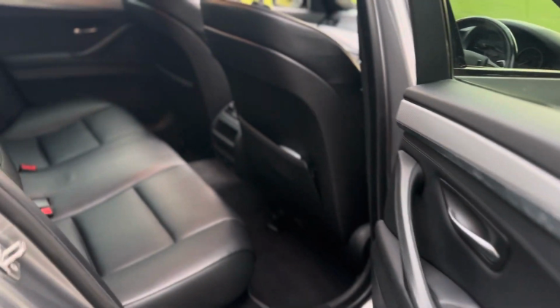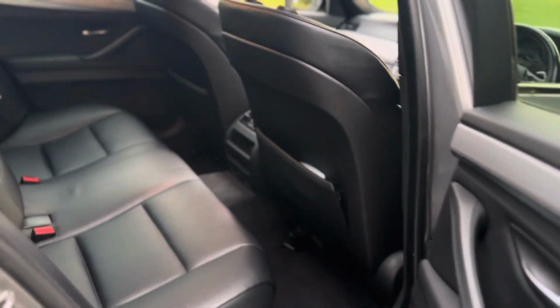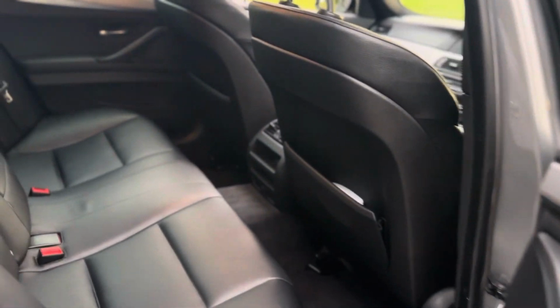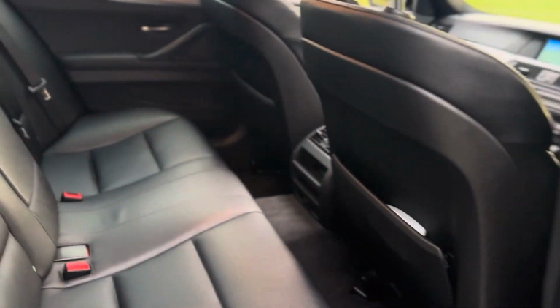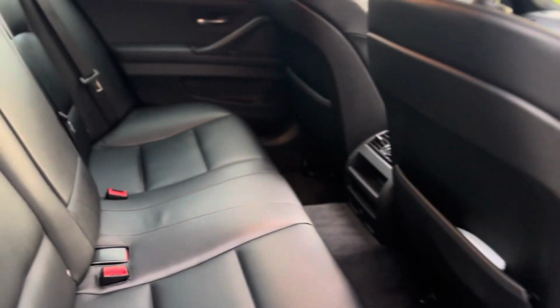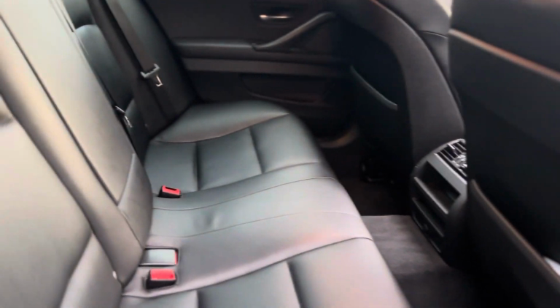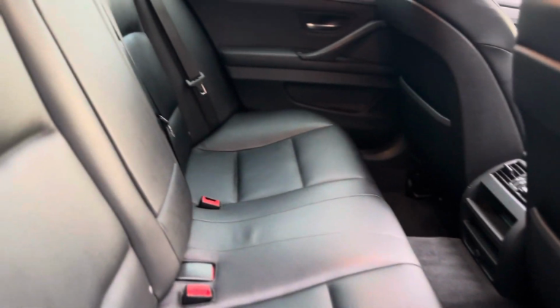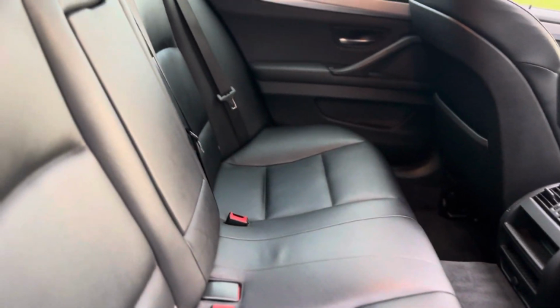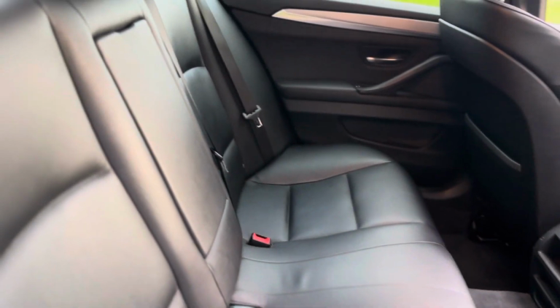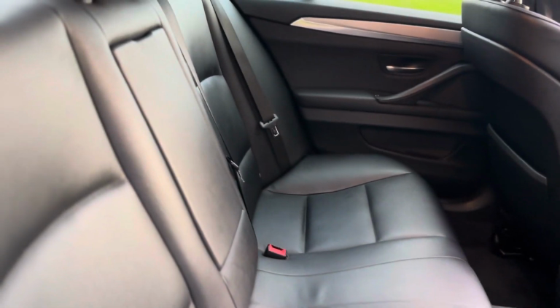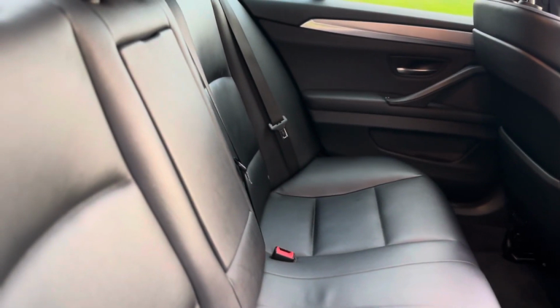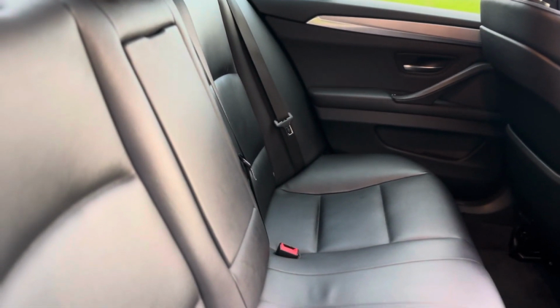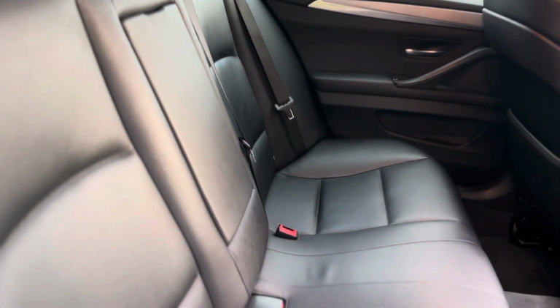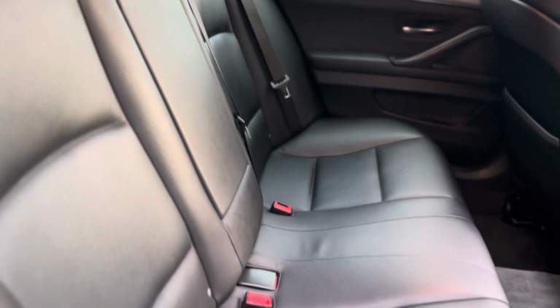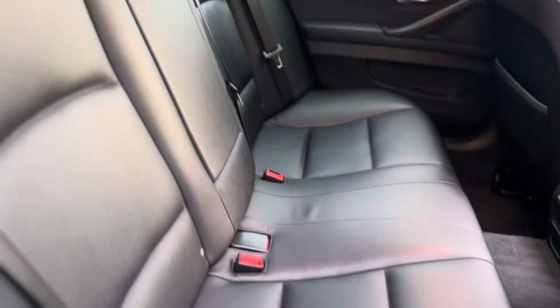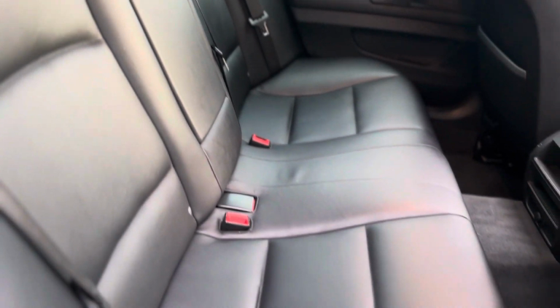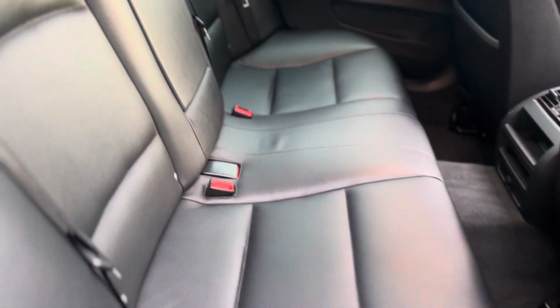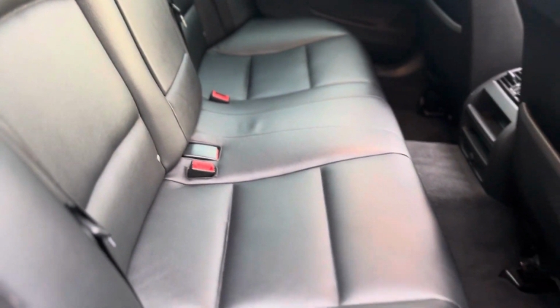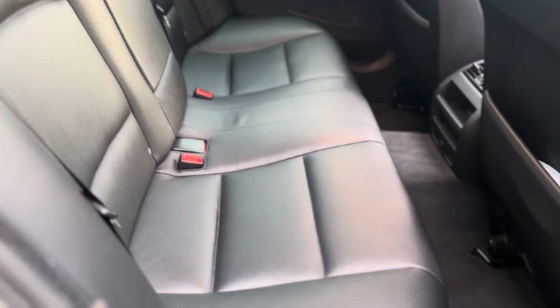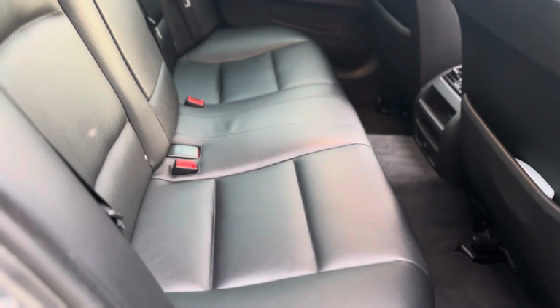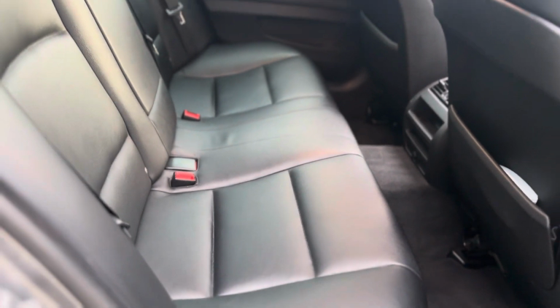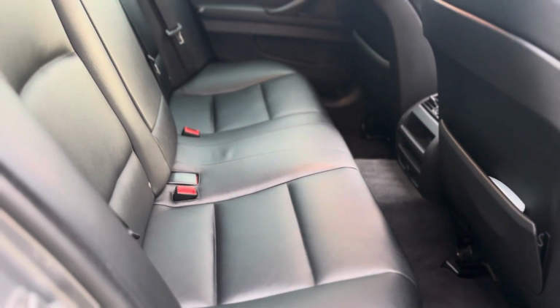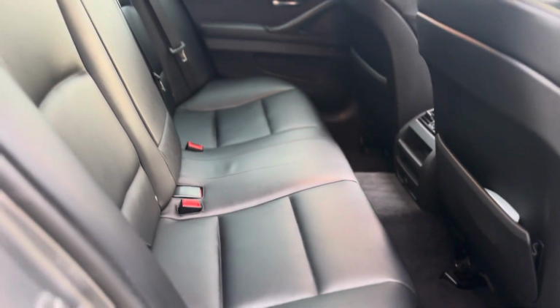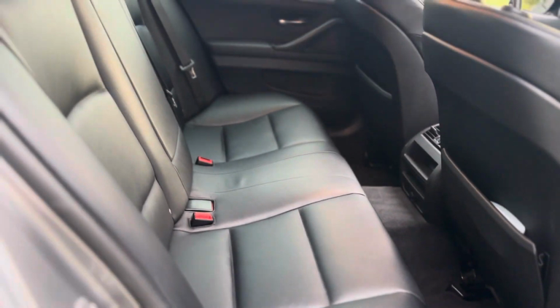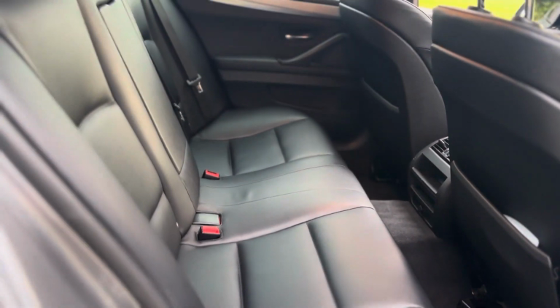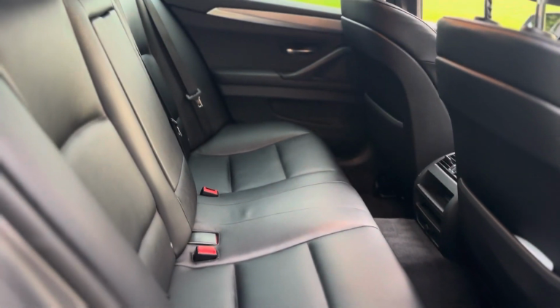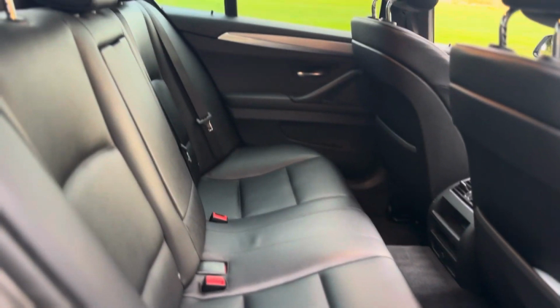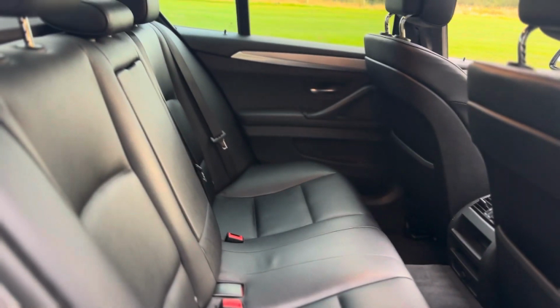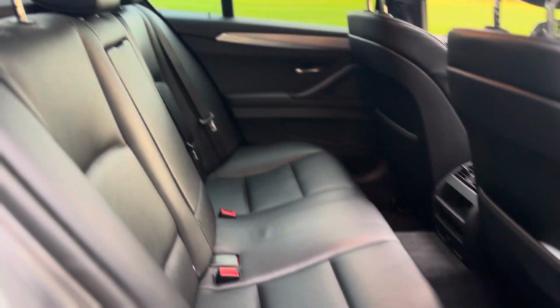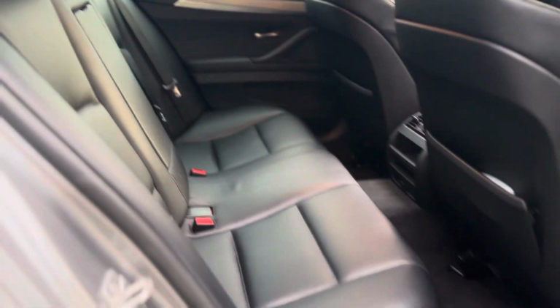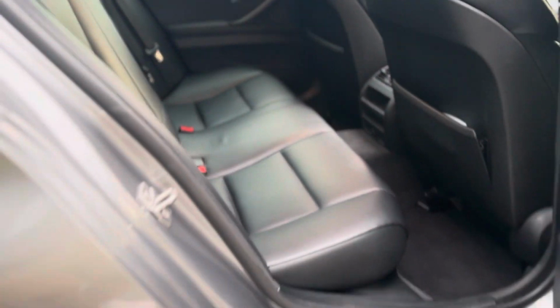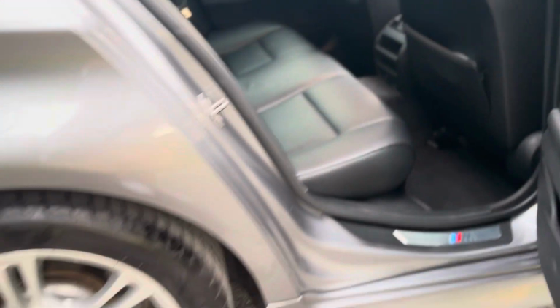There are two keys that come with this vehicle as well. The rear seats still look brand new — literally no creases or anything like that. Not that it matters, it's obviously a used car, but it just speaks volumes about how it's been kept.